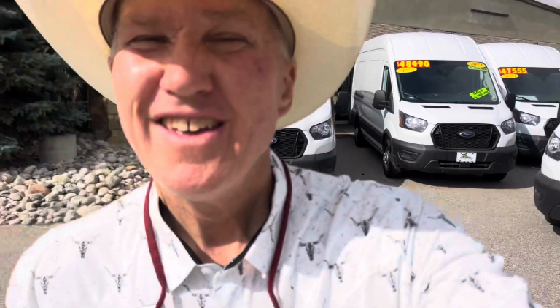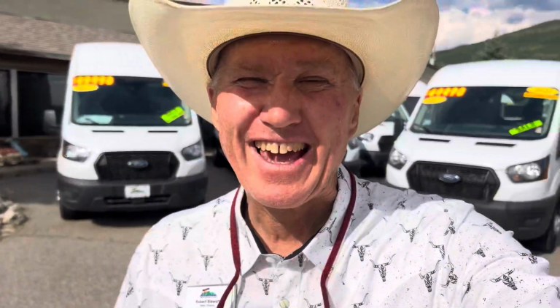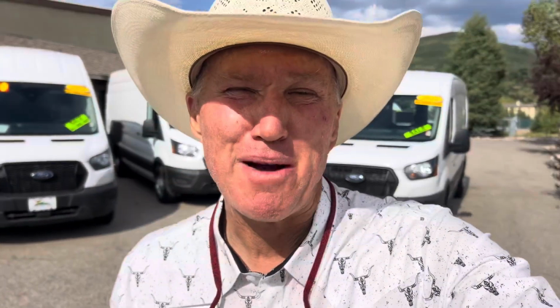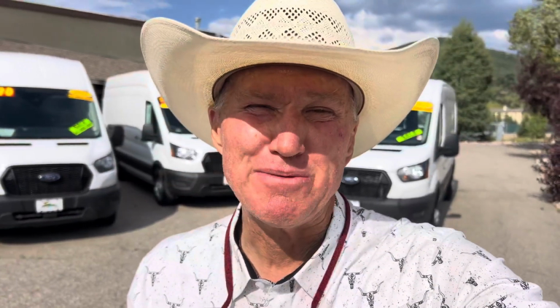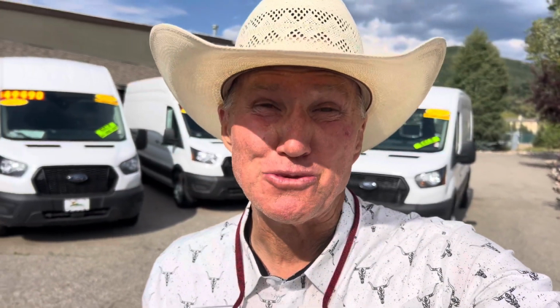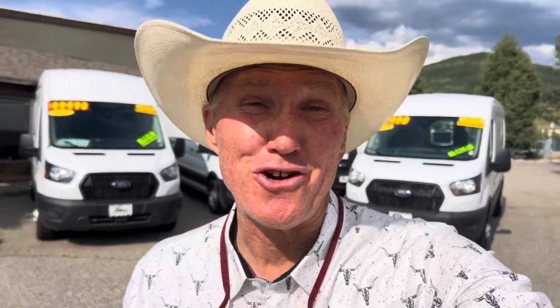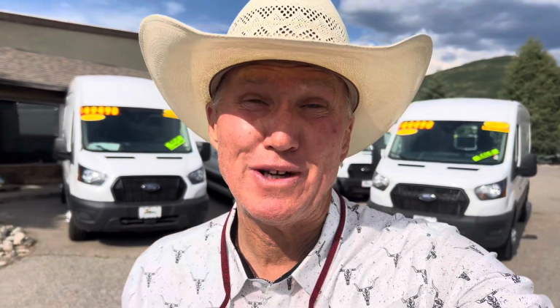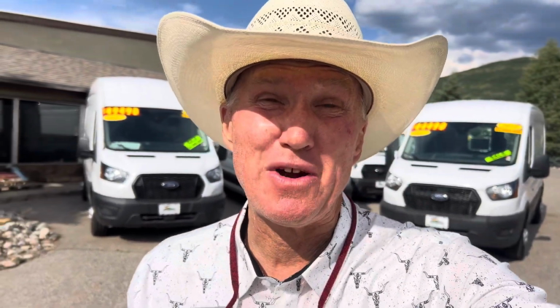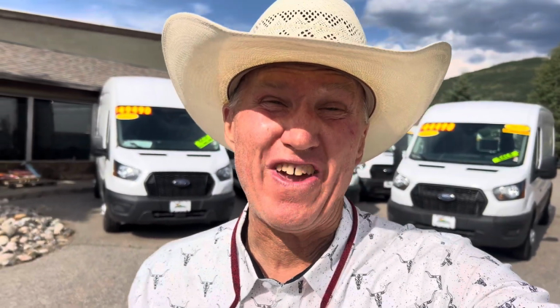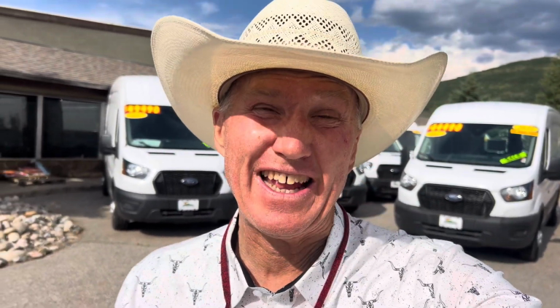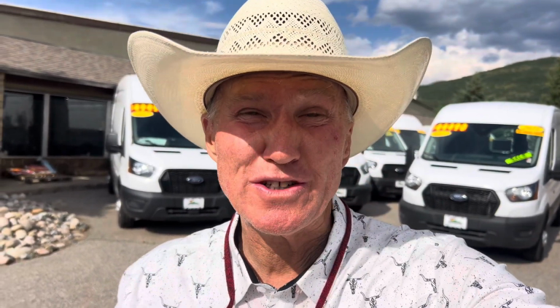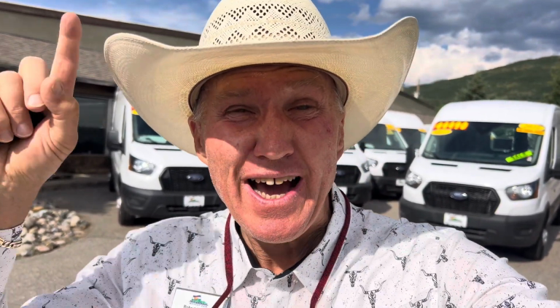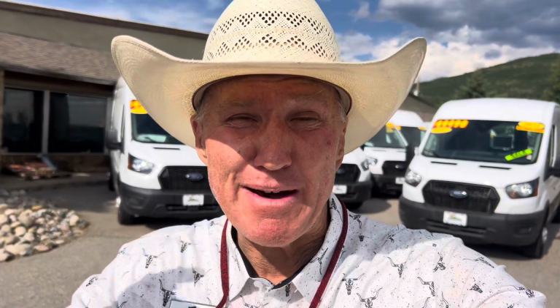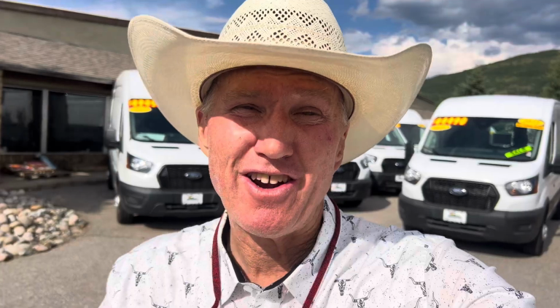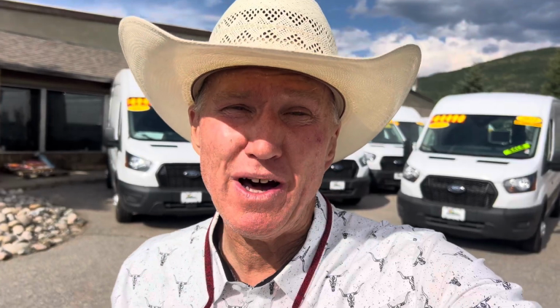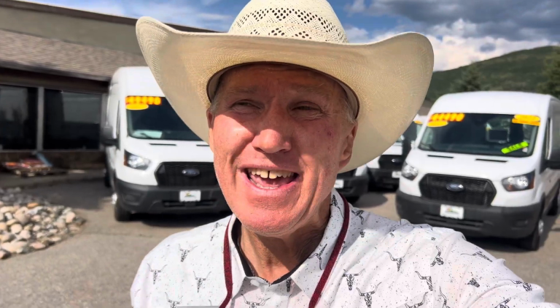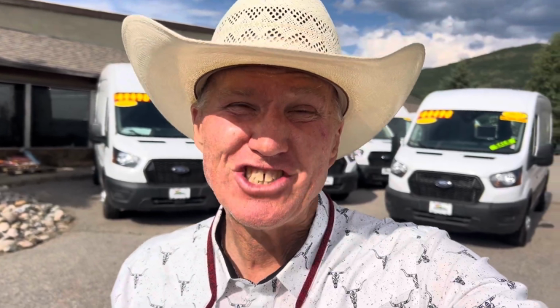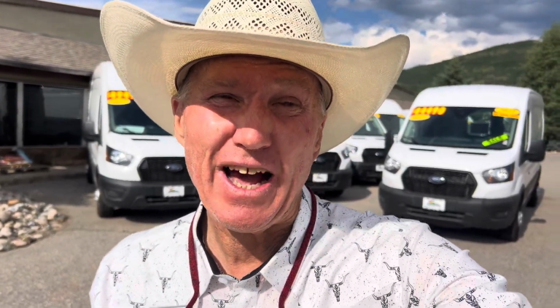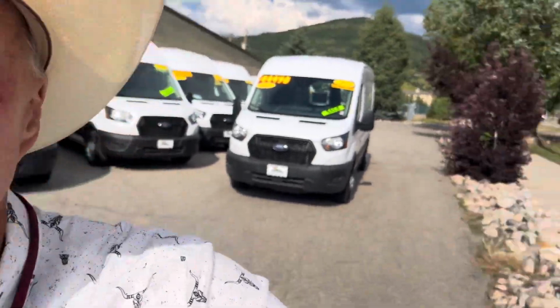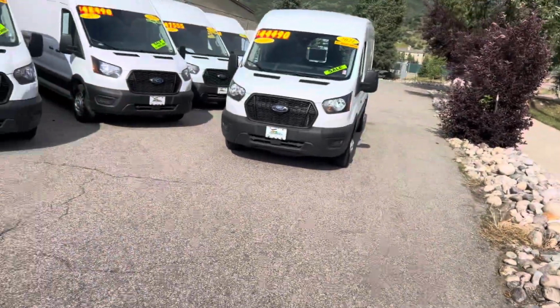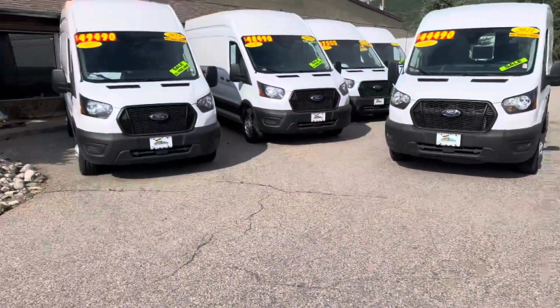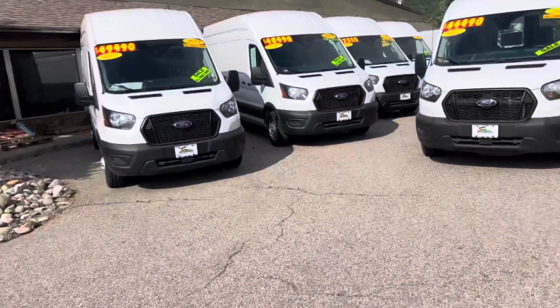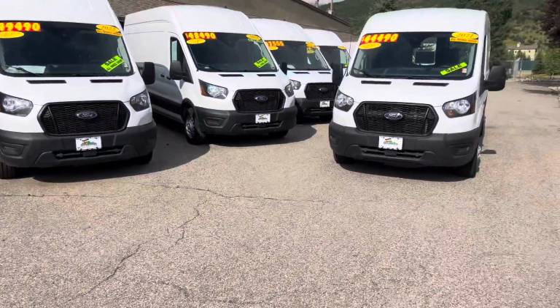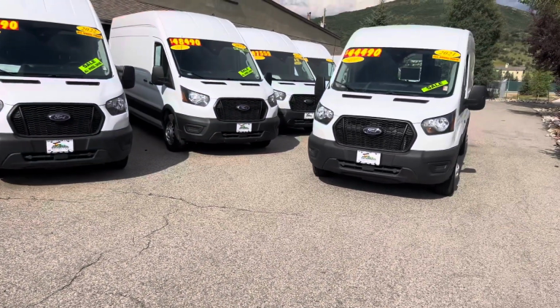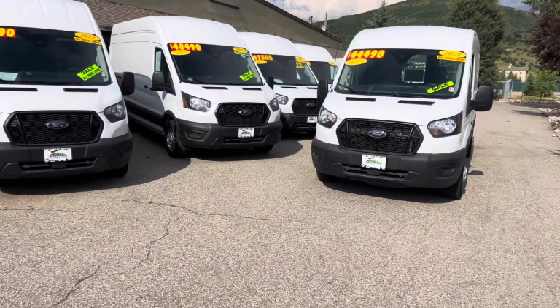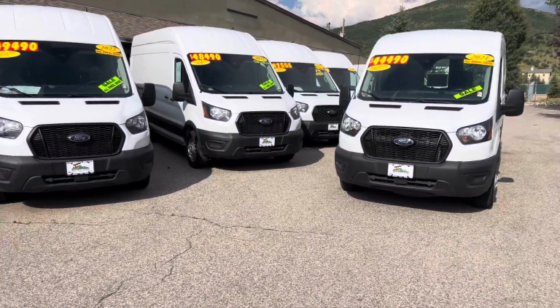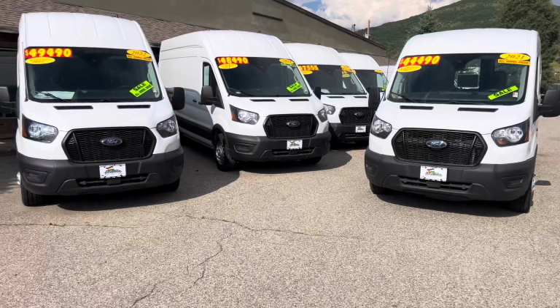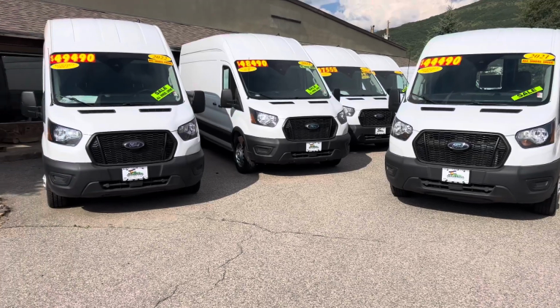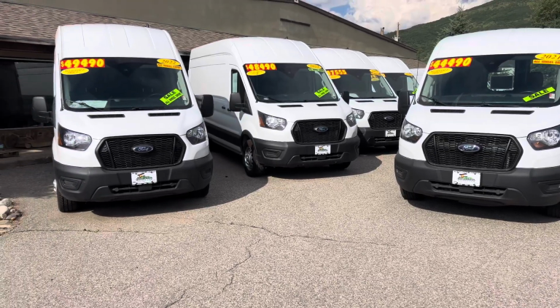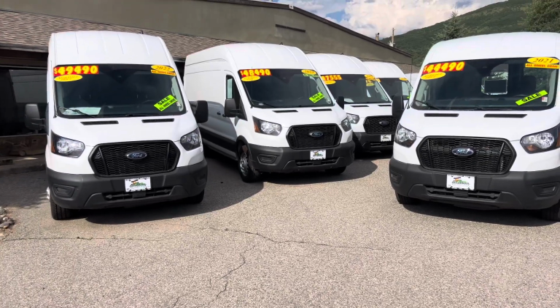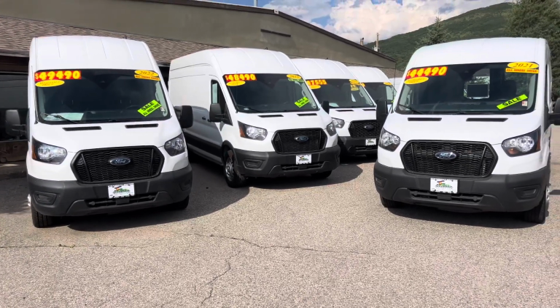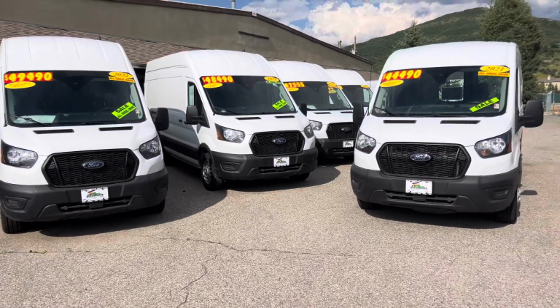Hey guys, it's Robert here with Steamboat Motors. We are your Northwest Colorado Van Headquarters. I'm the Cabot Hat Car Guy. Welcome and check it out right behind me, because we have just now repriced all of our vans.